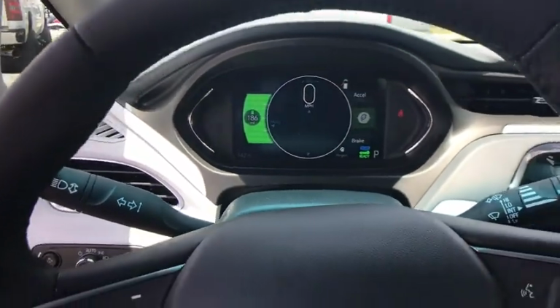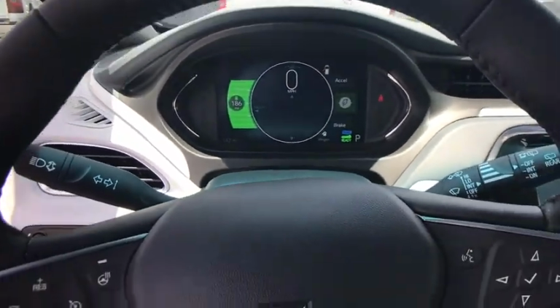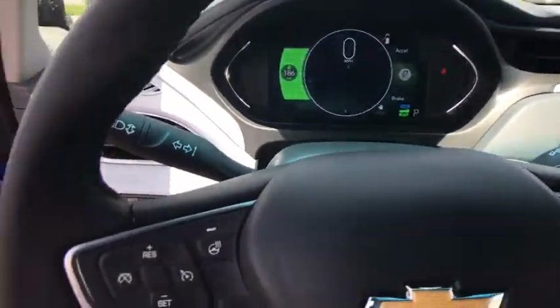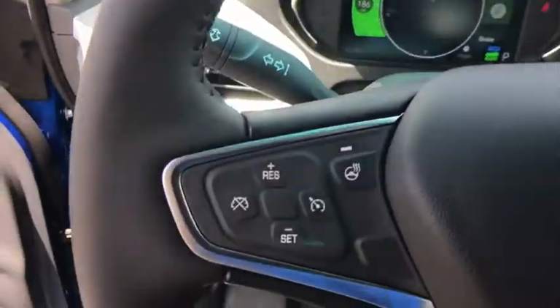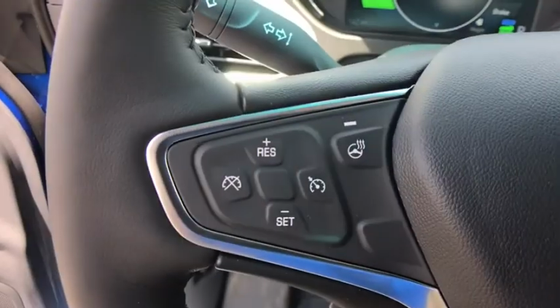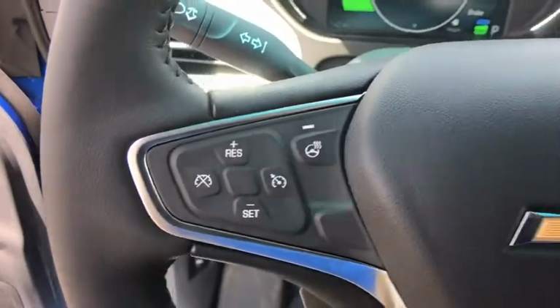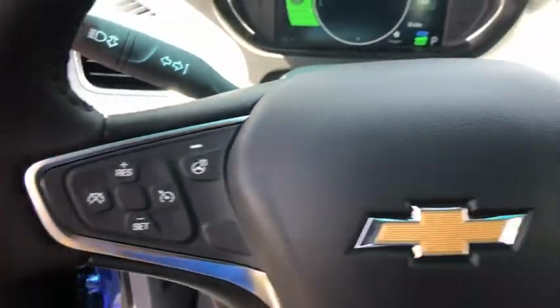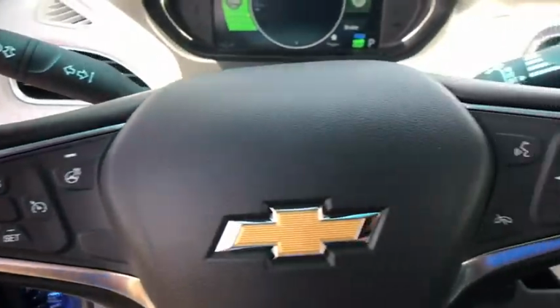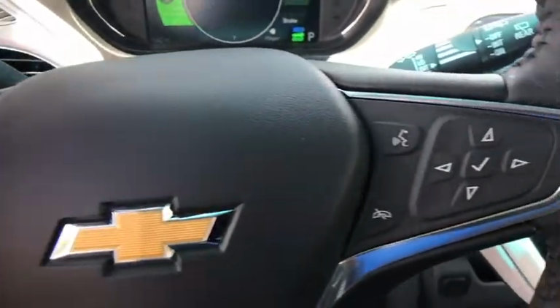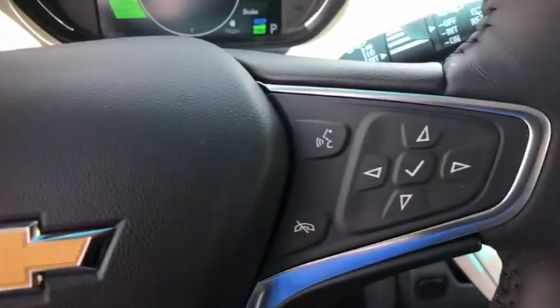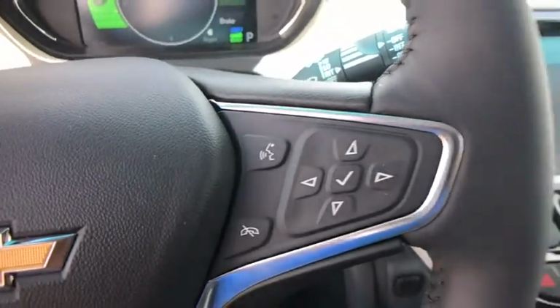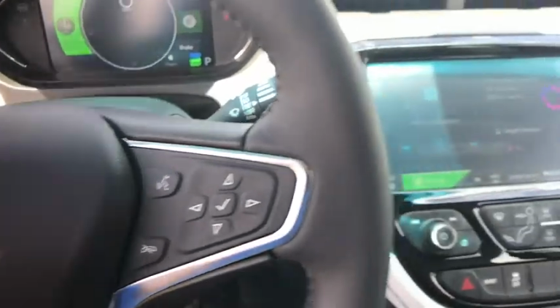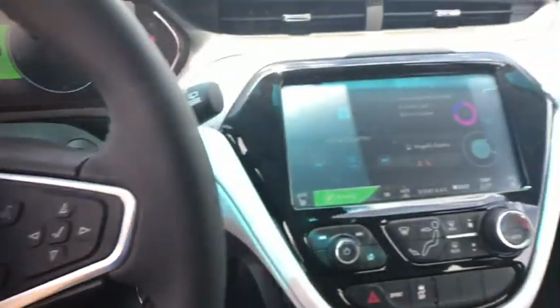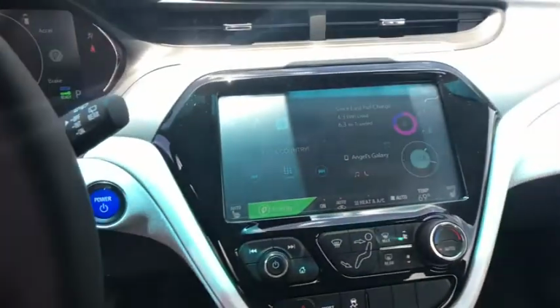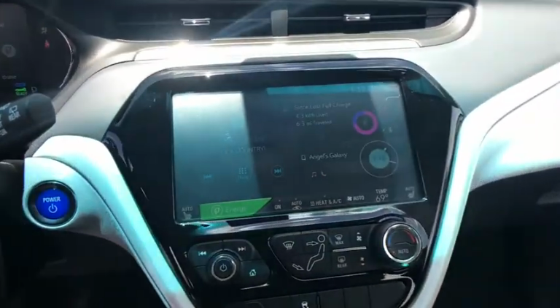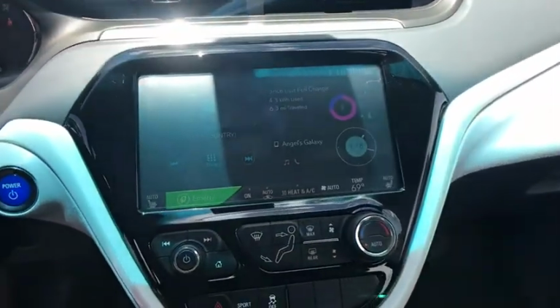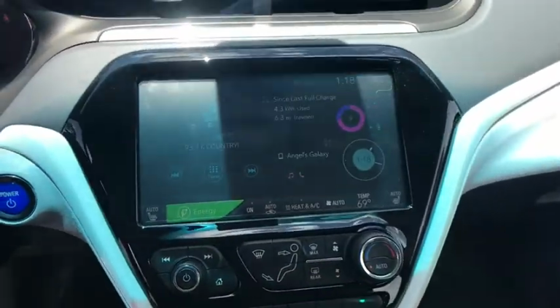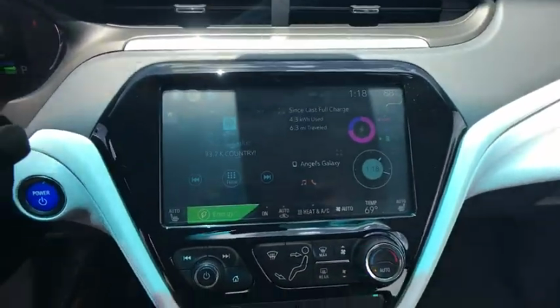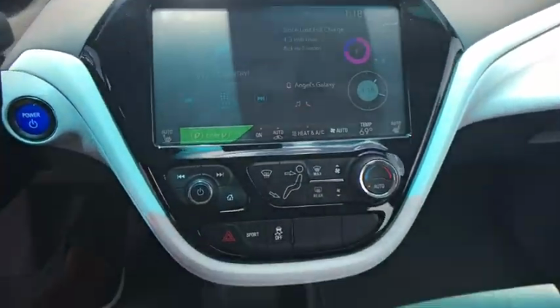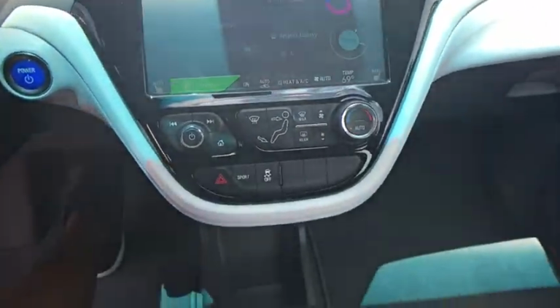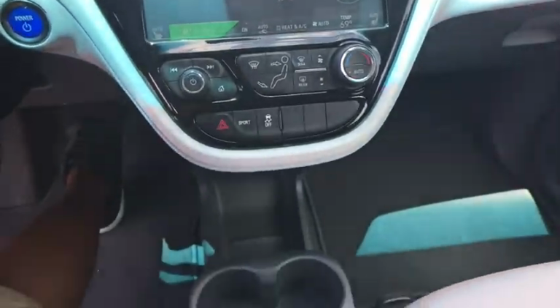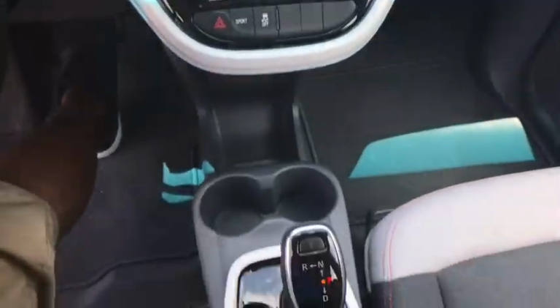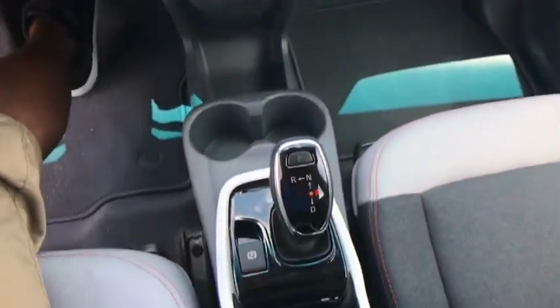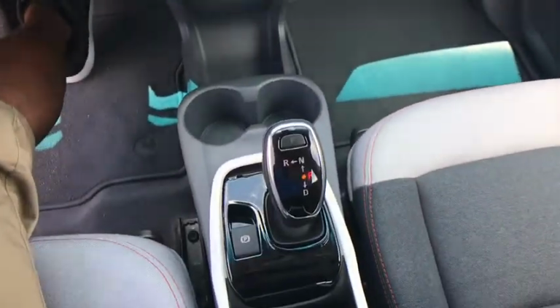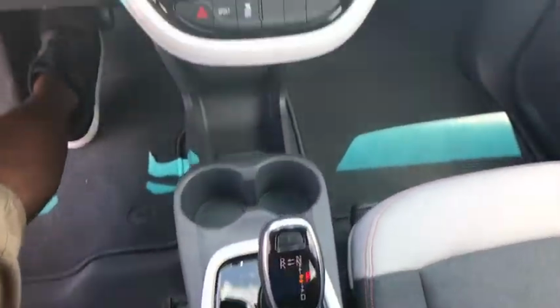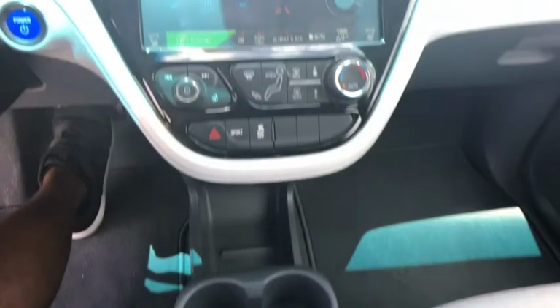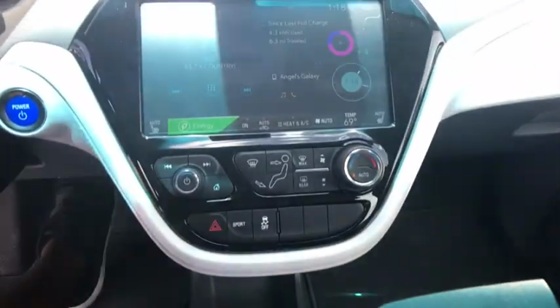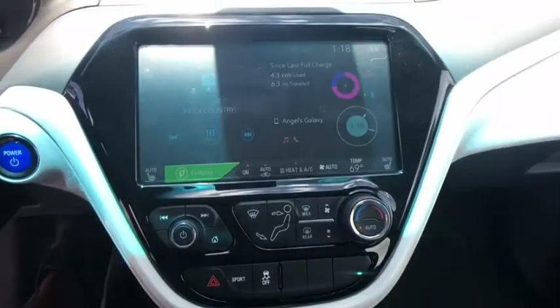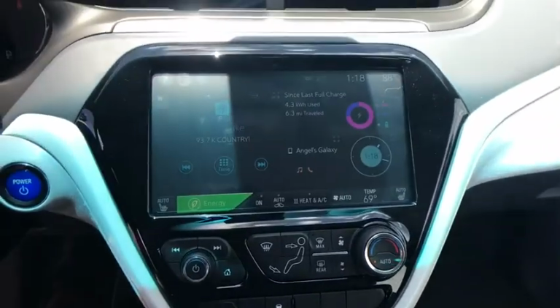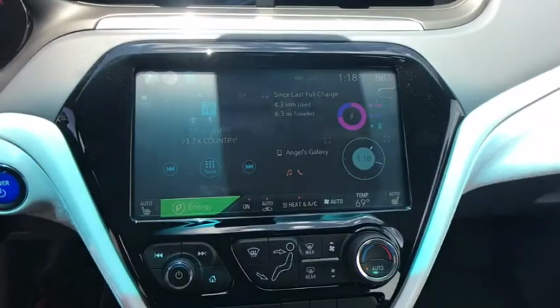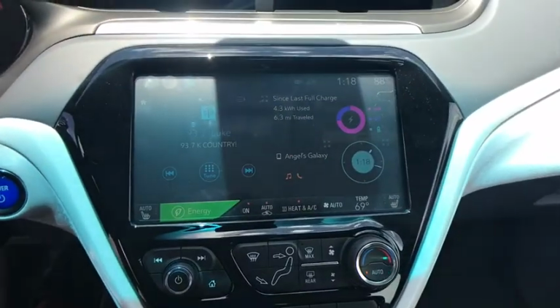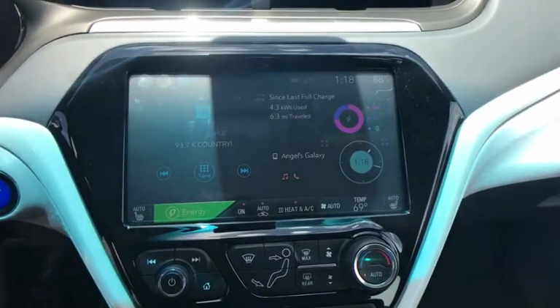Trip computer, brake assist, Sirius satellite radio, overhead console, panic alarm, remote keyless entry, rear window wiper, tilt steering wheel, front bucket seats.